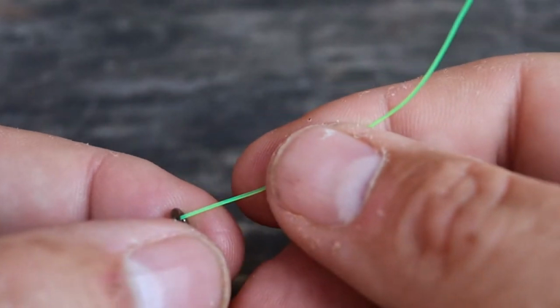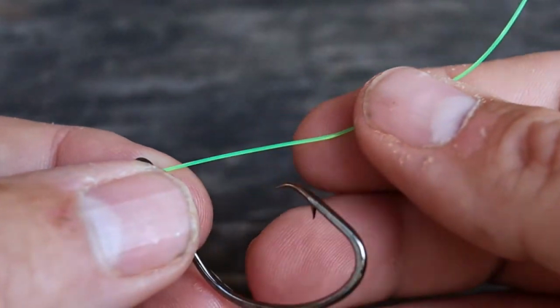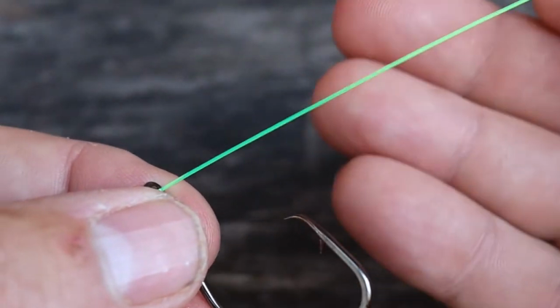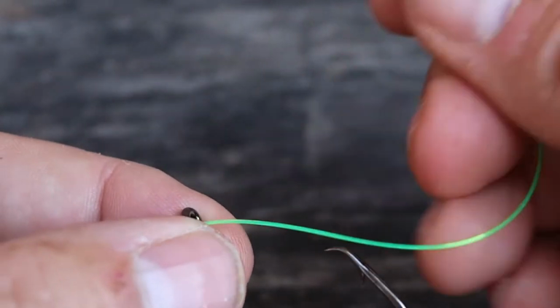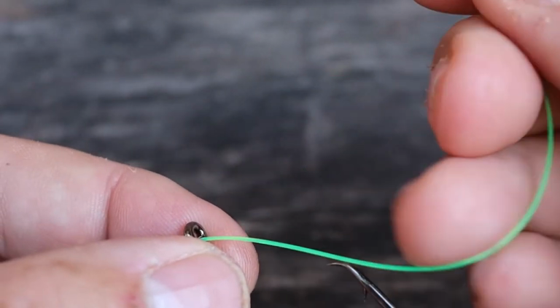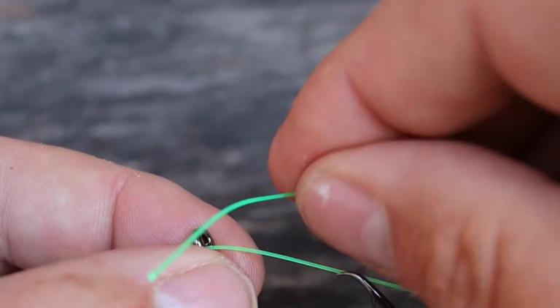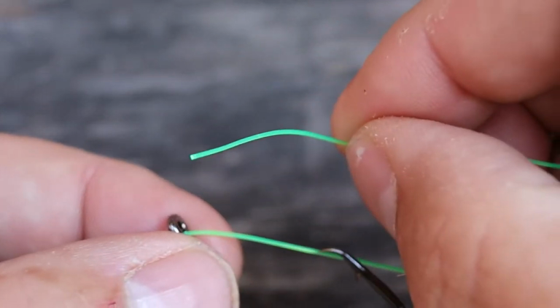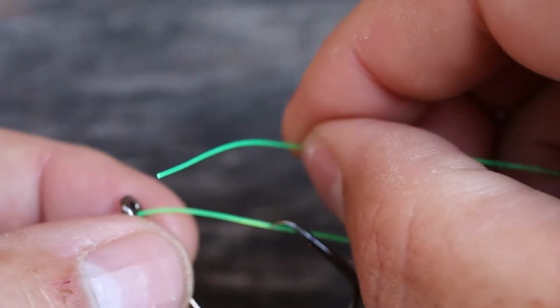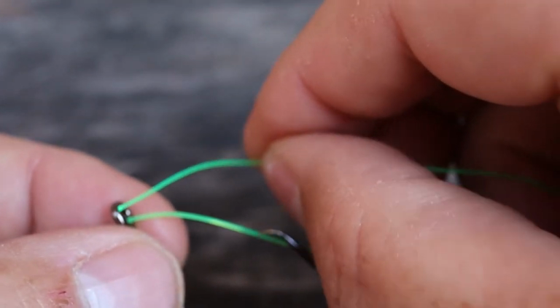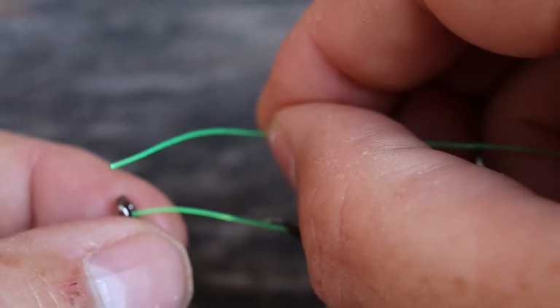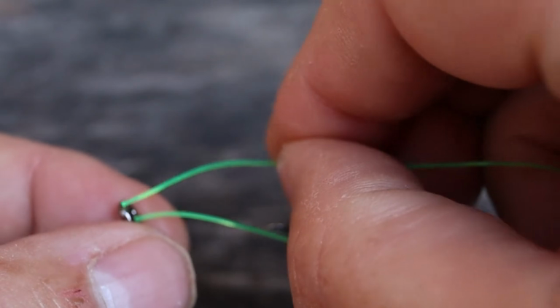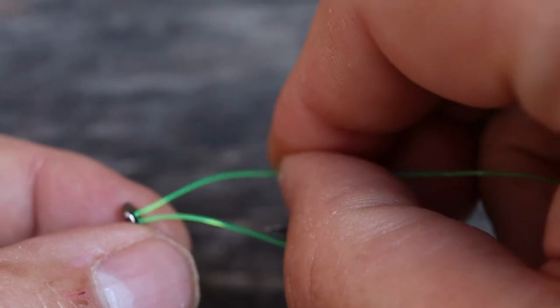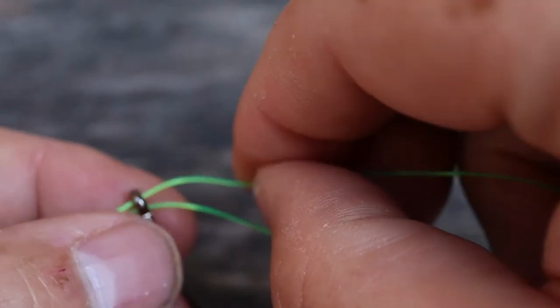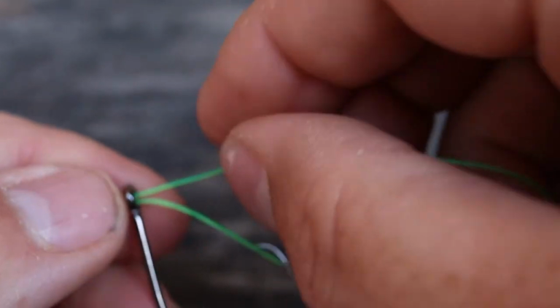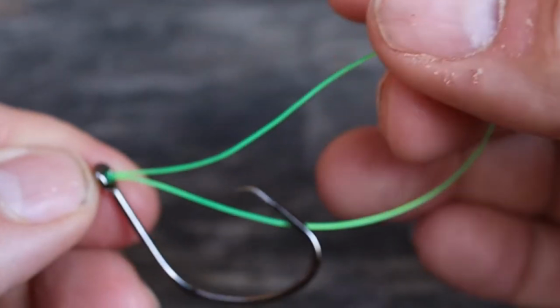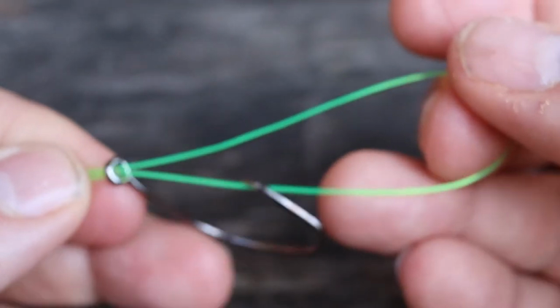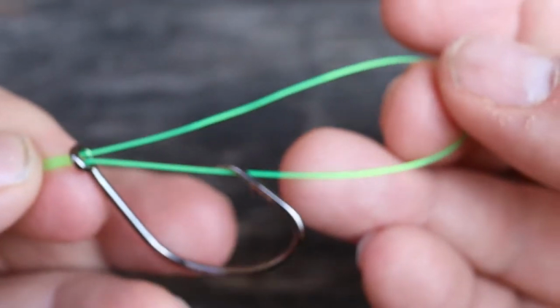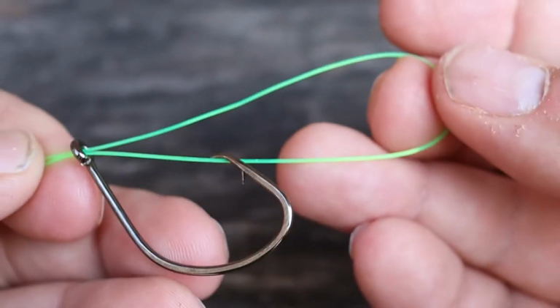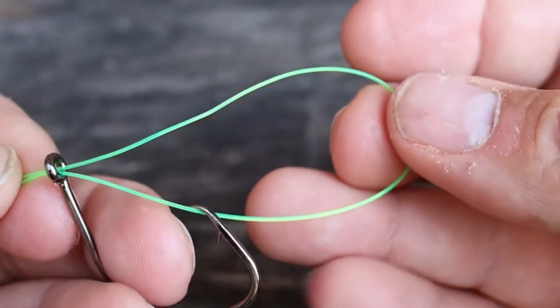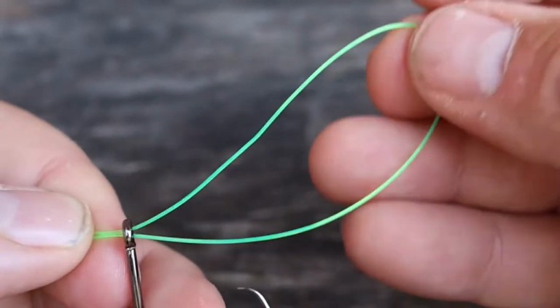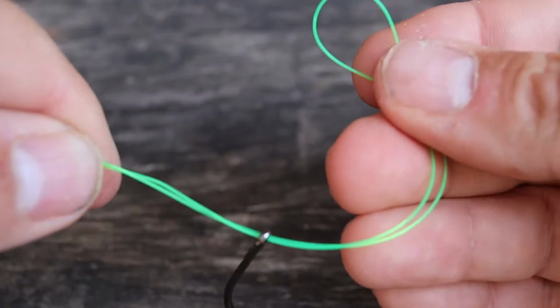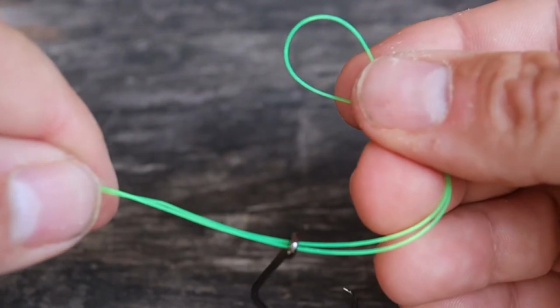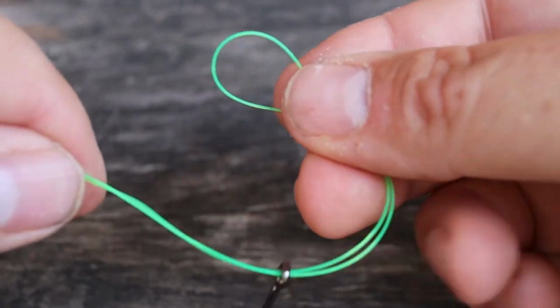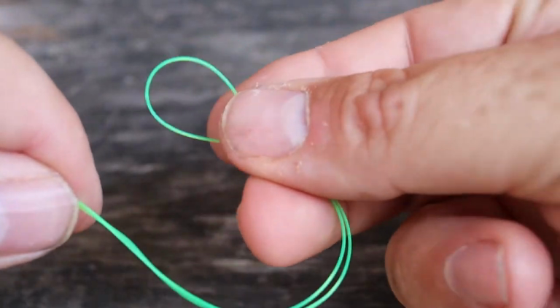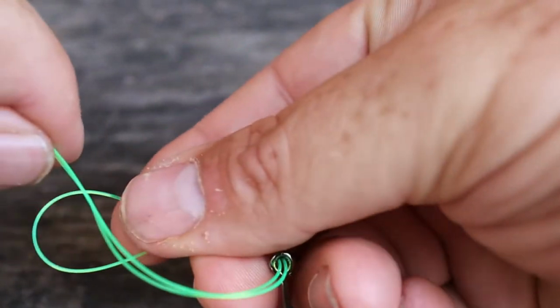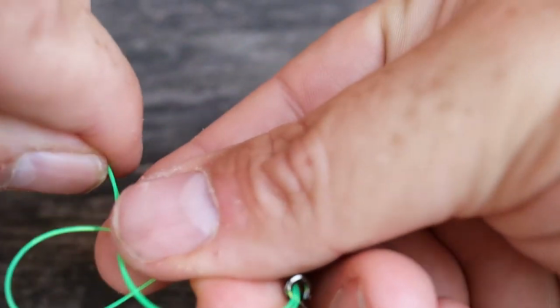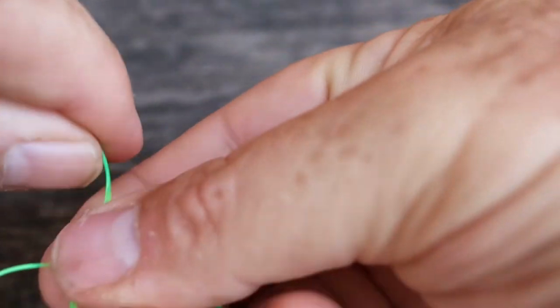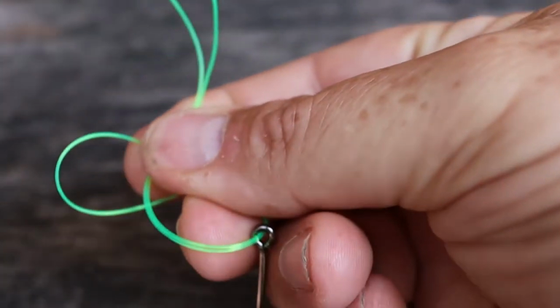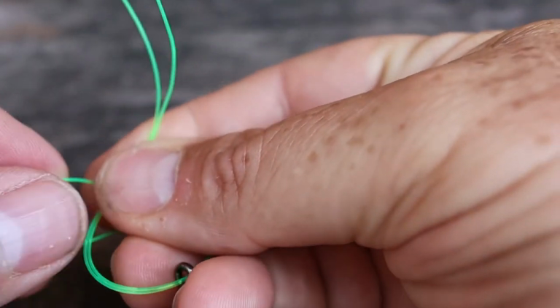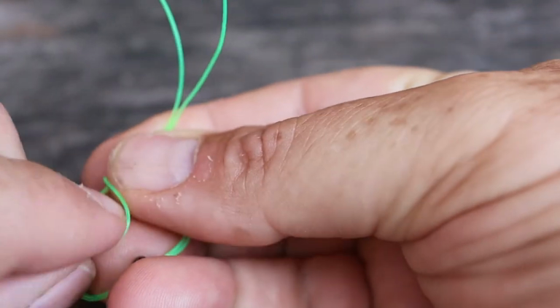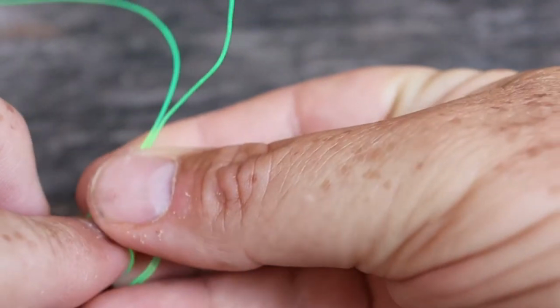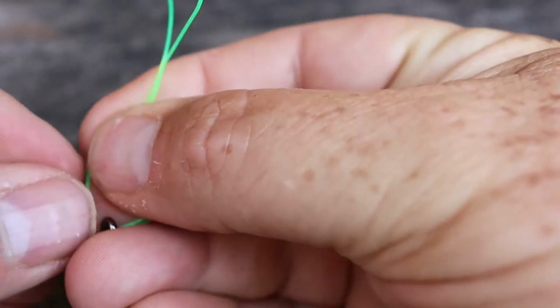We'll pass the tag end through the eye of the hook and then back through the eye of the hook to create a loop. Then we'll take this and make a simple overhand knot using this loop, so we'll pass it through.